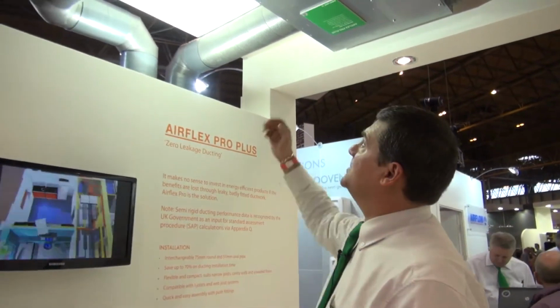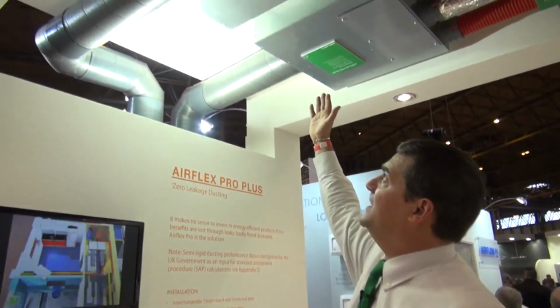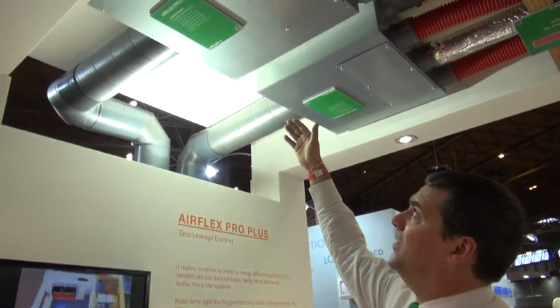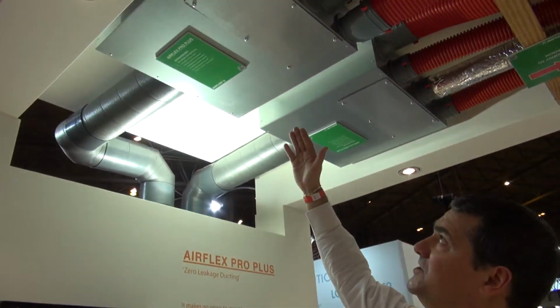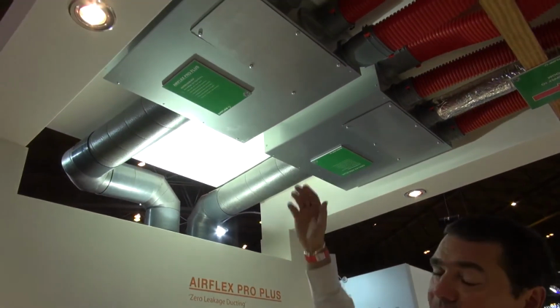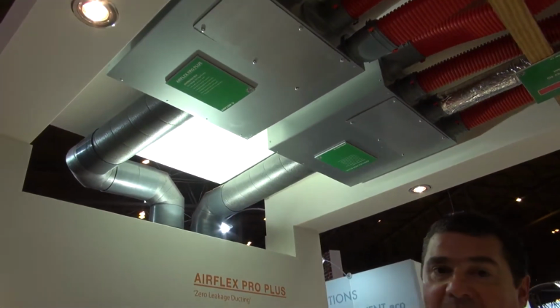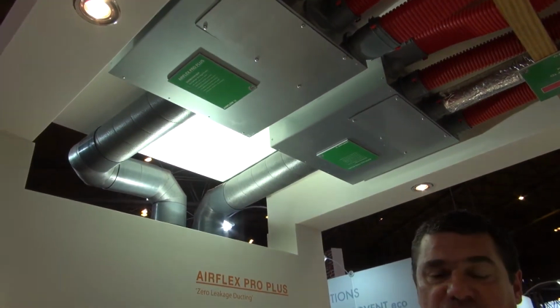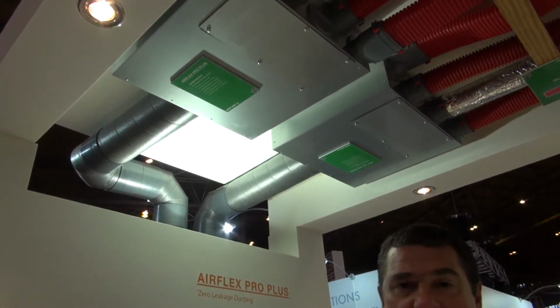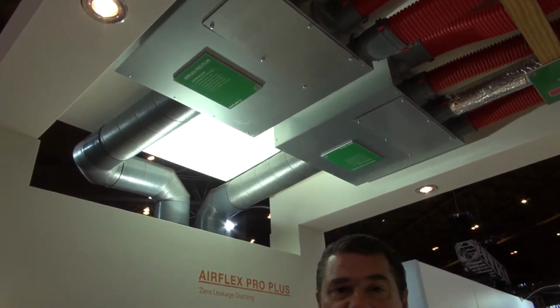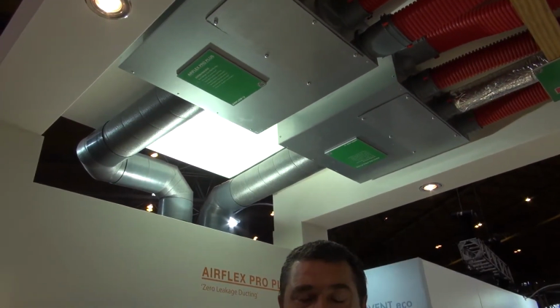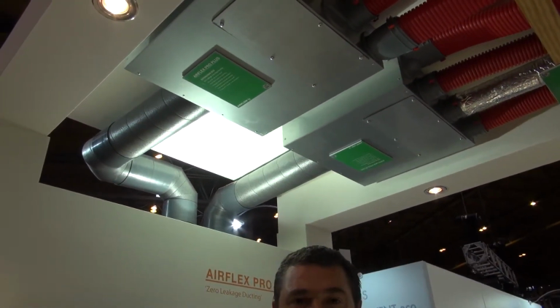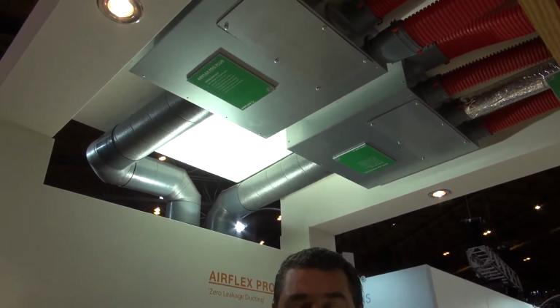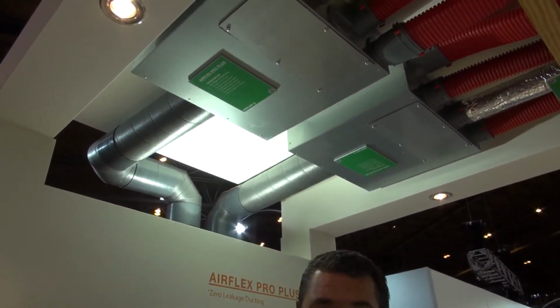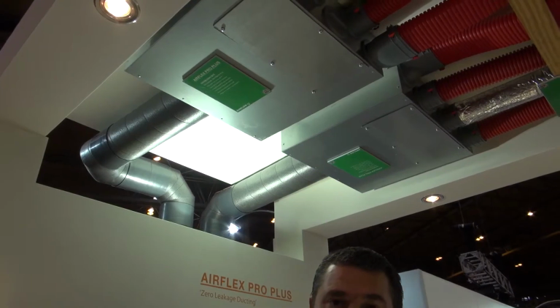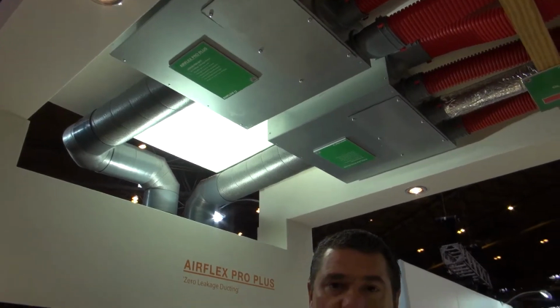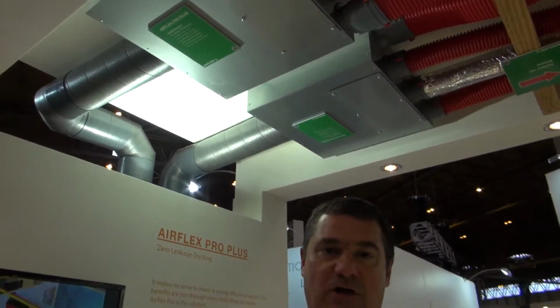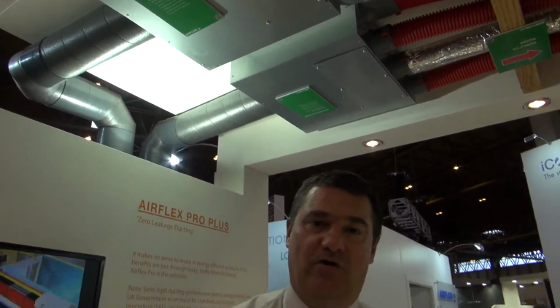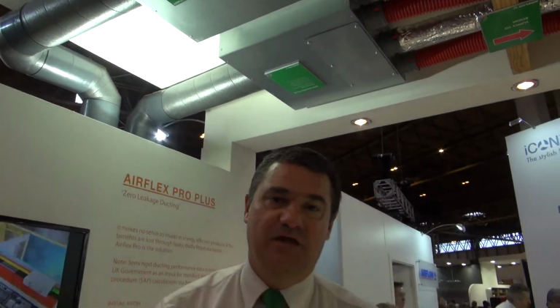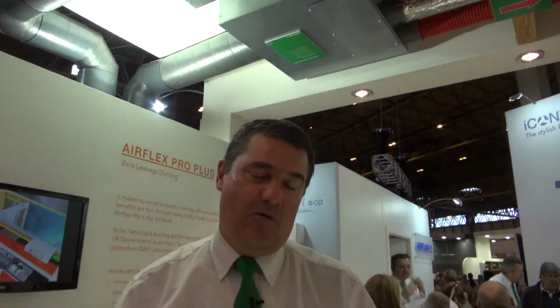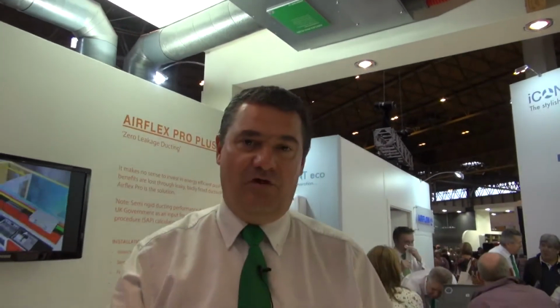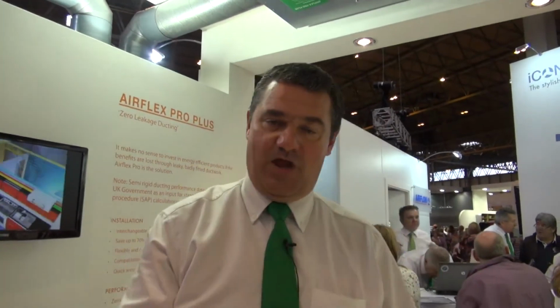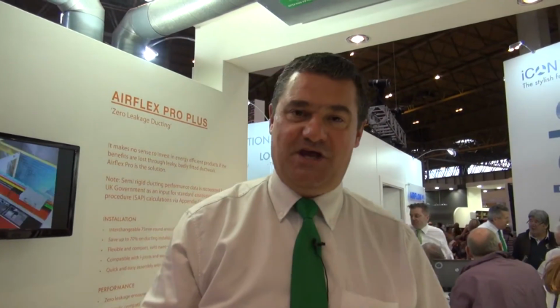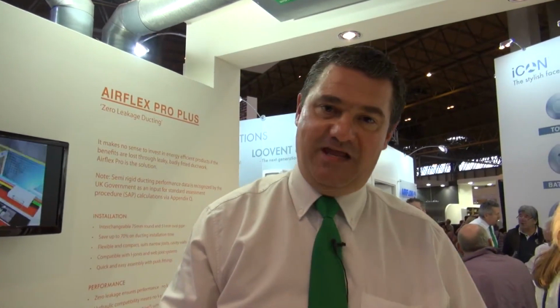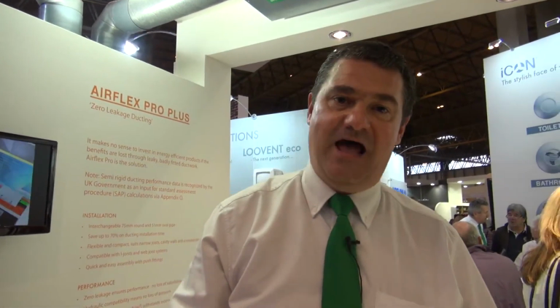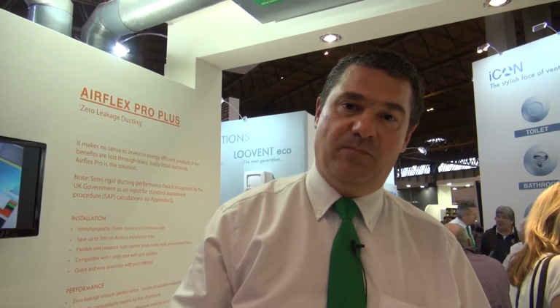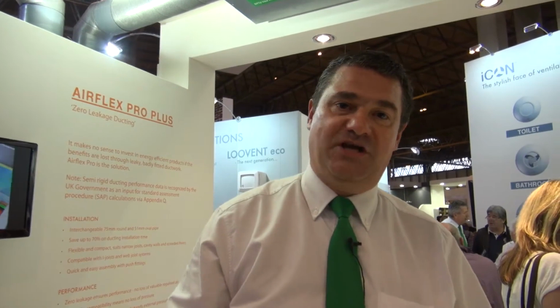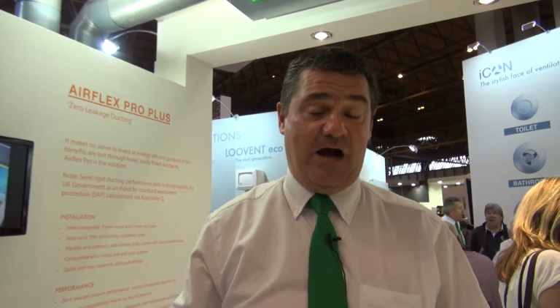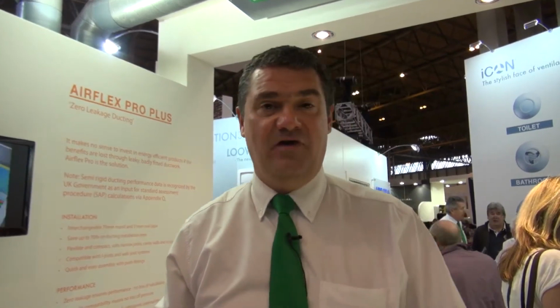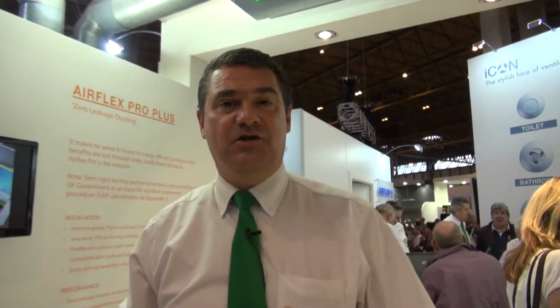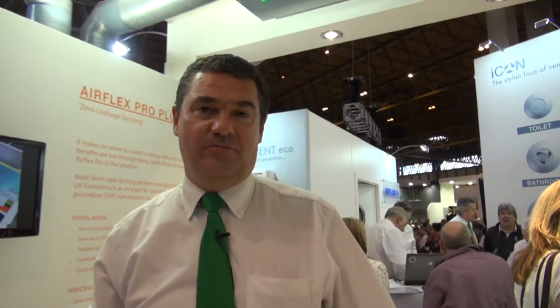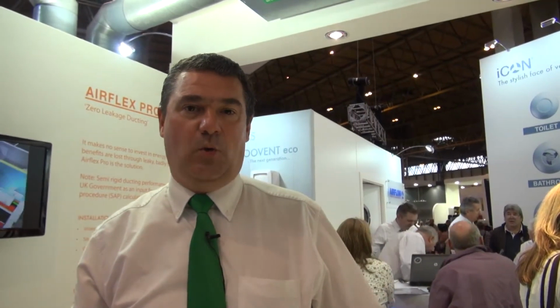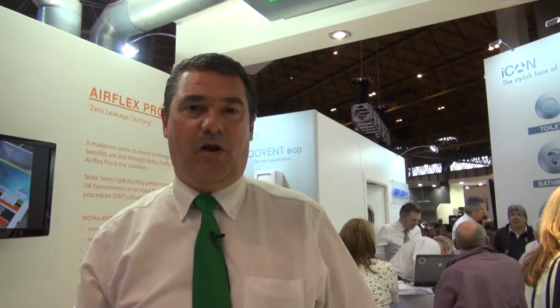So there's your supply, there's your extract, but how do you get your air through your house down into either your wet rooms or your dry rooms? Wet rooms is where you want to take your heat and your condensation out of, and the dry room is where you want to supply.